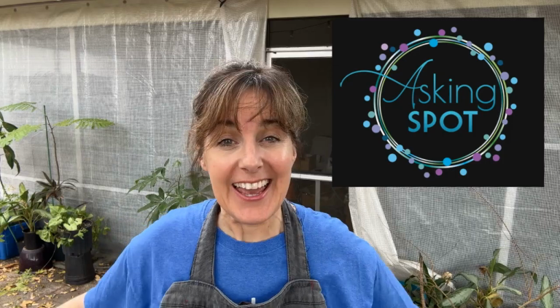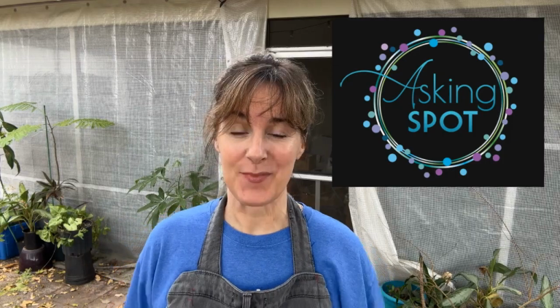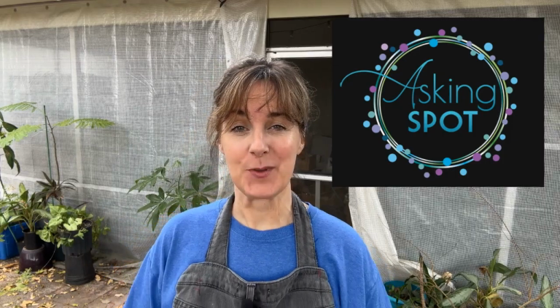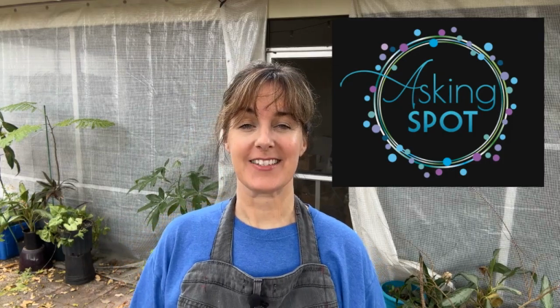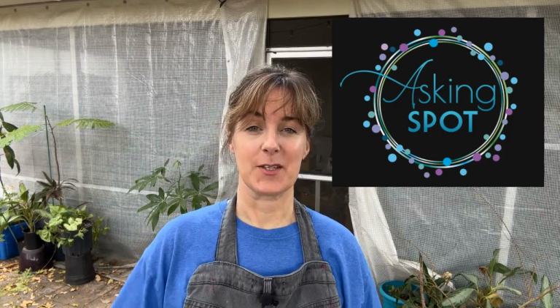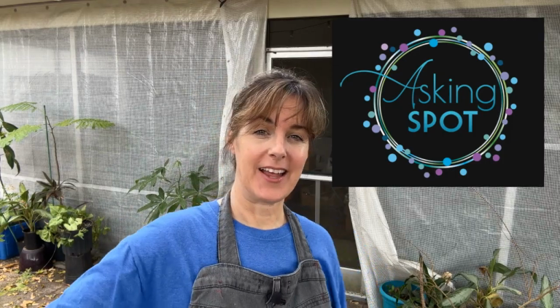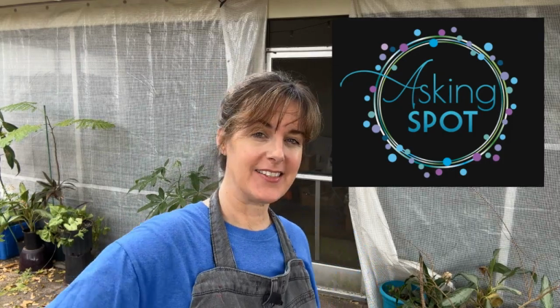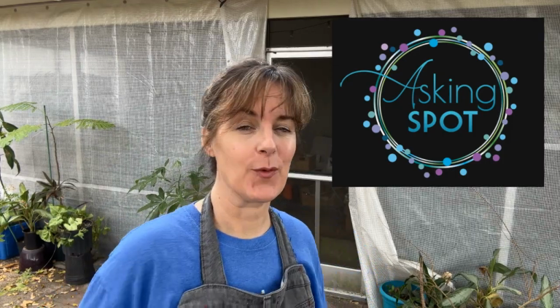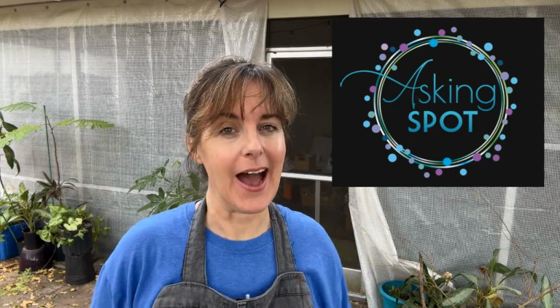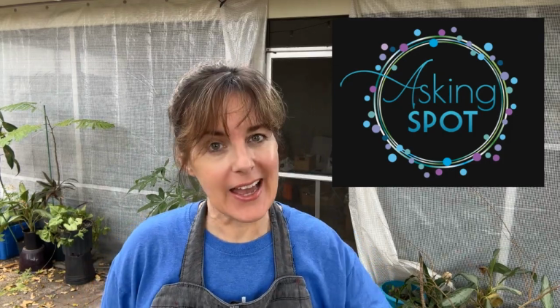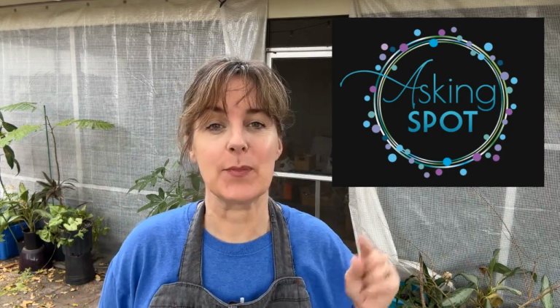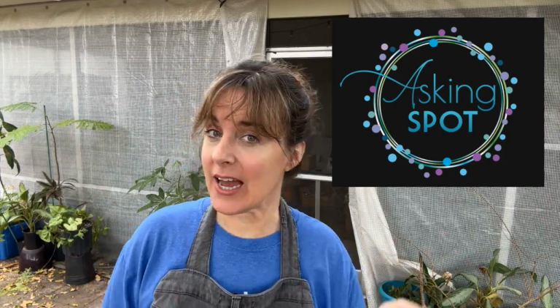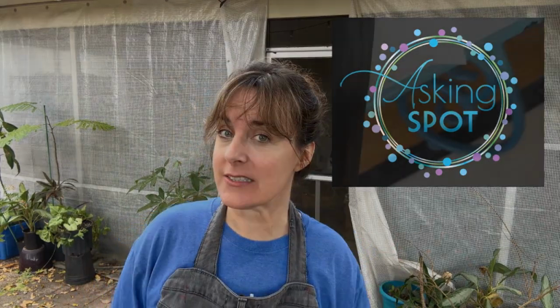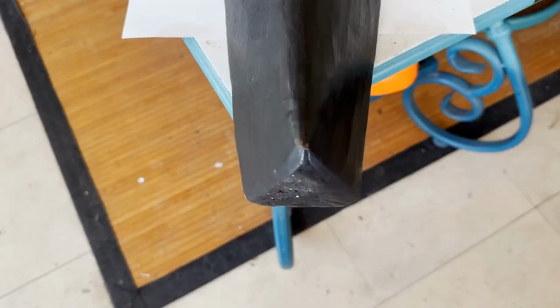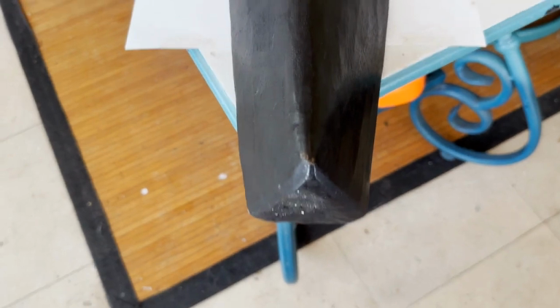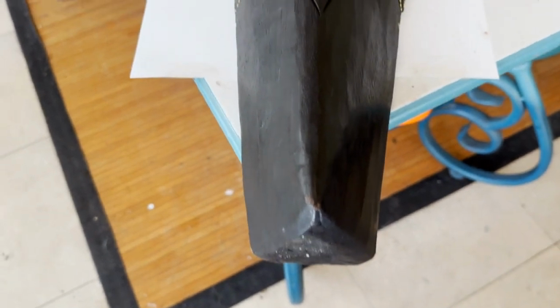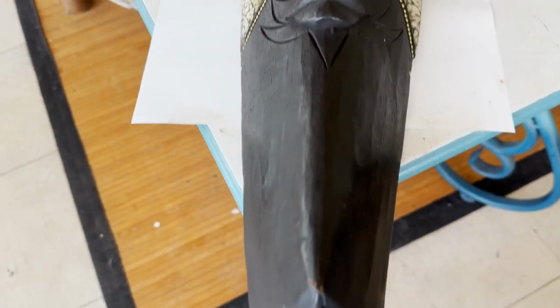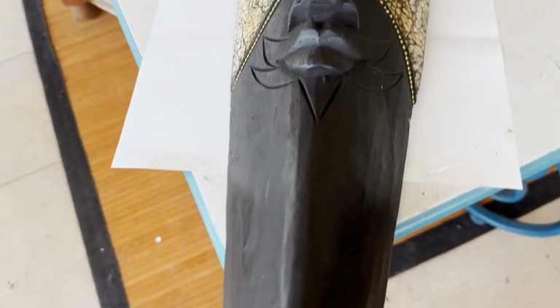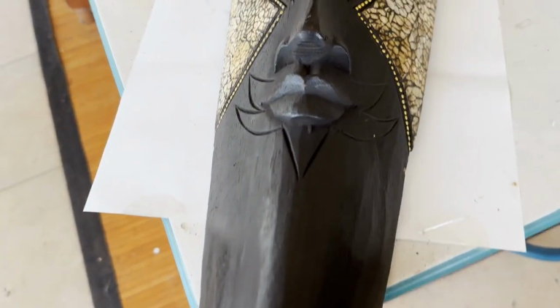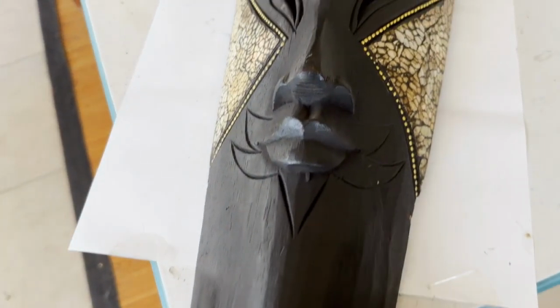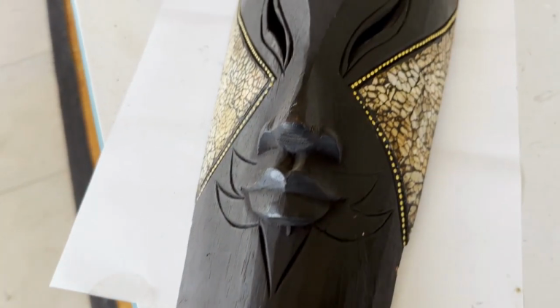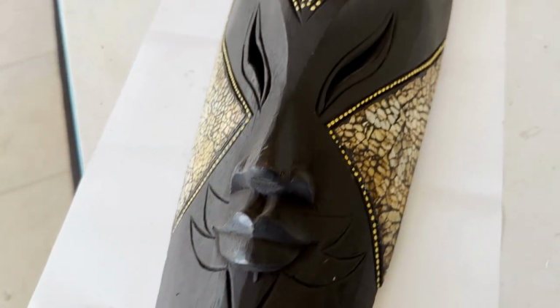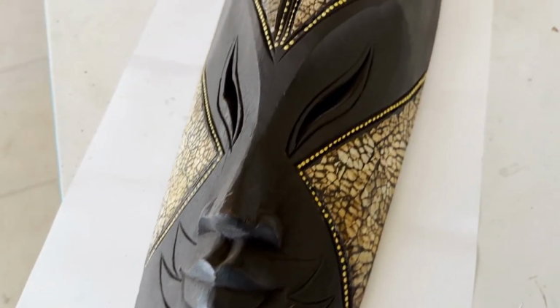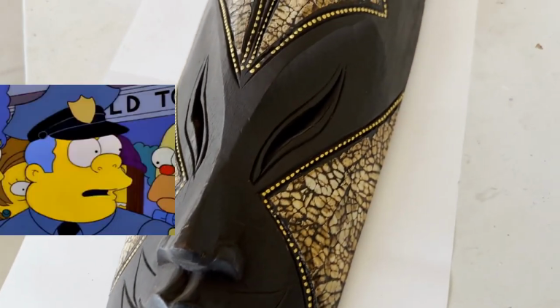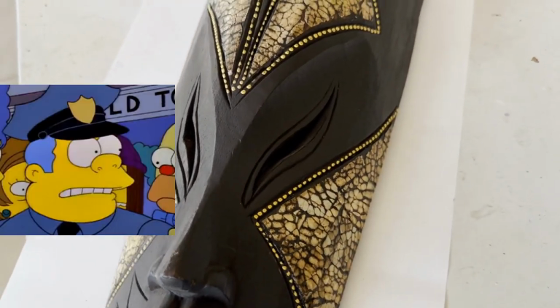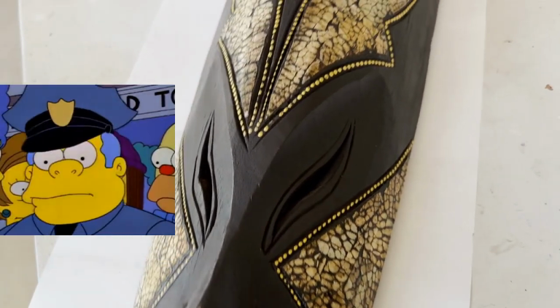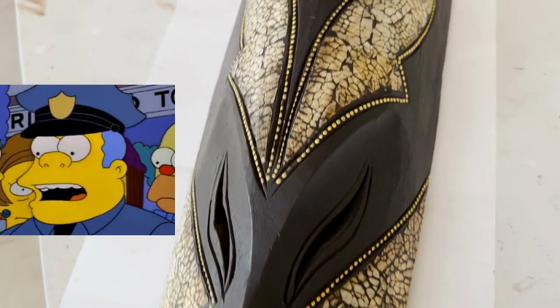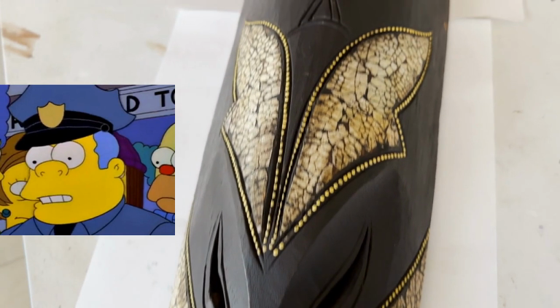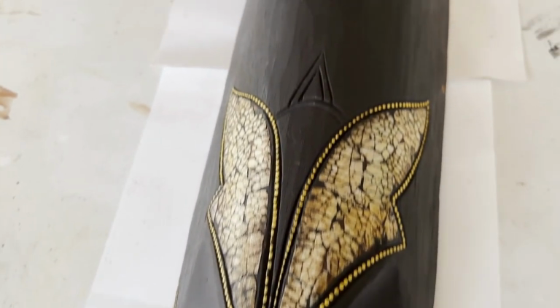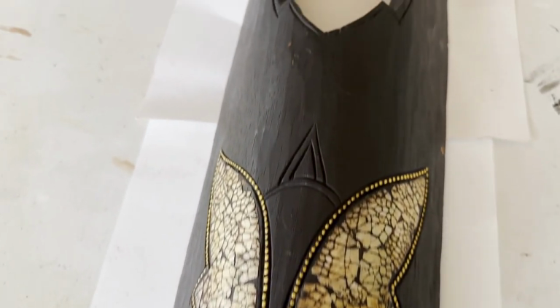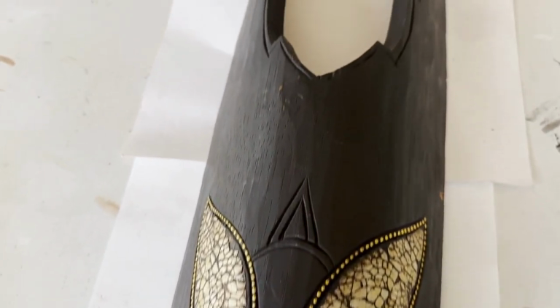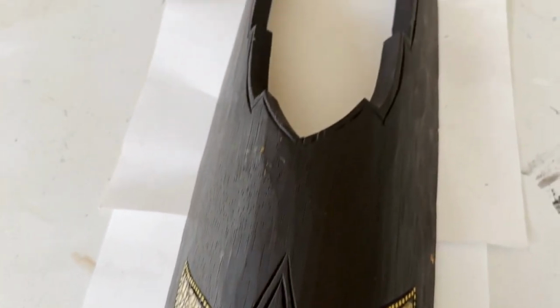Hey, it's Margie with the Asking Spot. This go around I have been asked to give a little conservation and restoration work. It's a mask — yep, this is the piece.